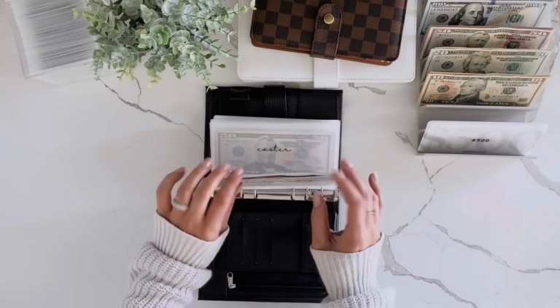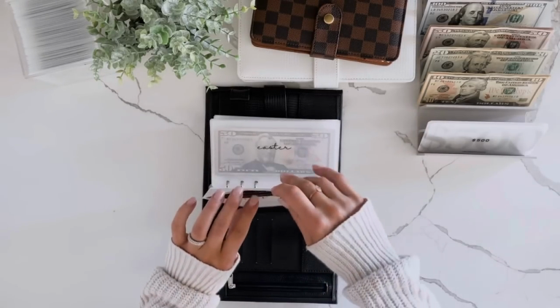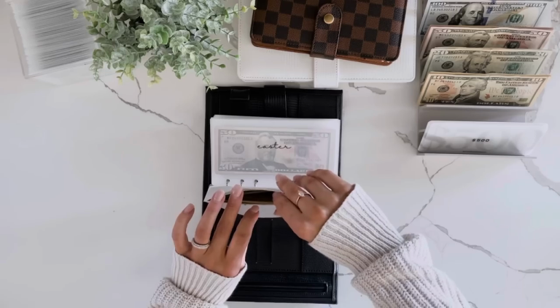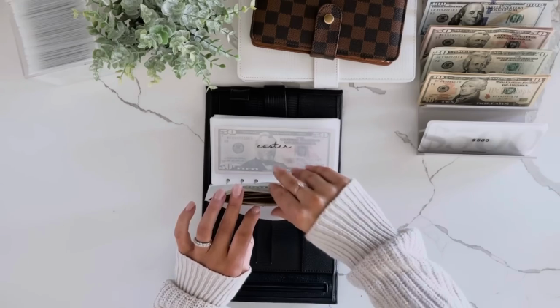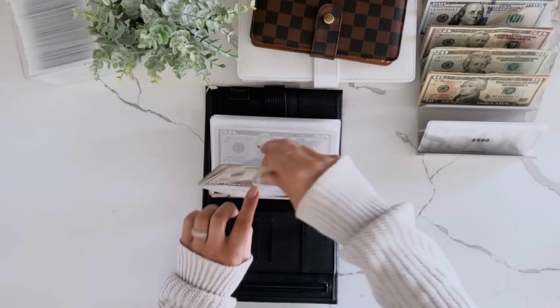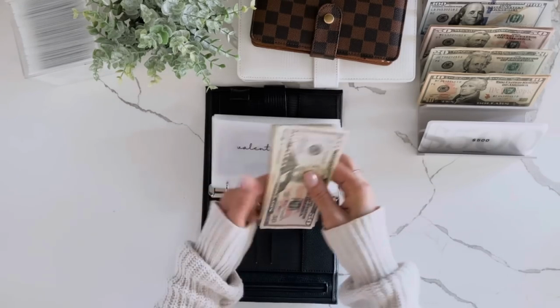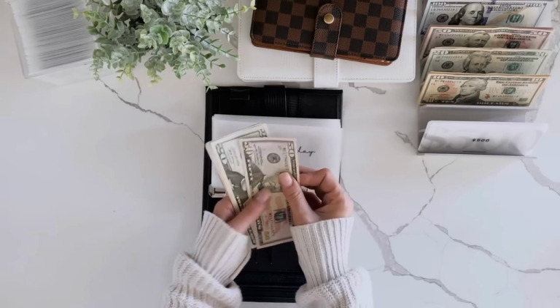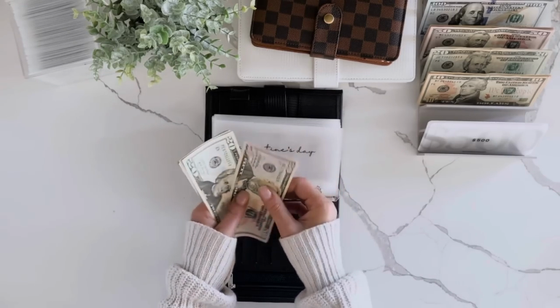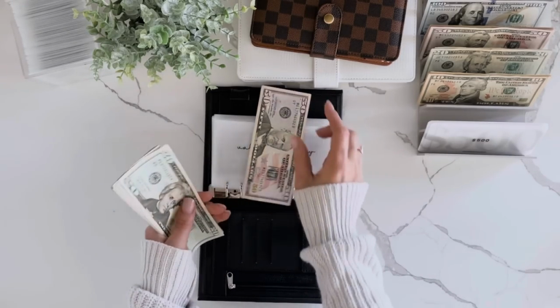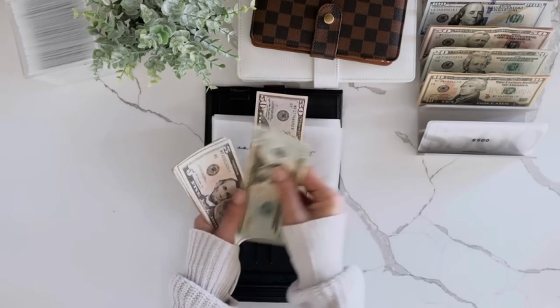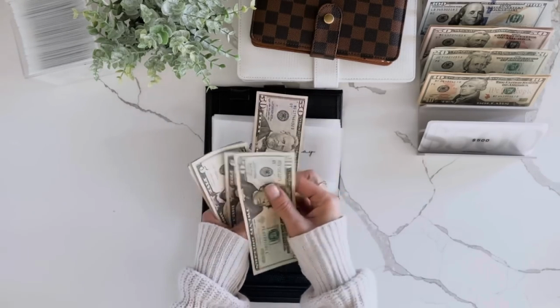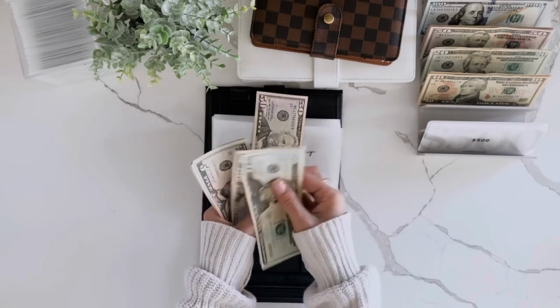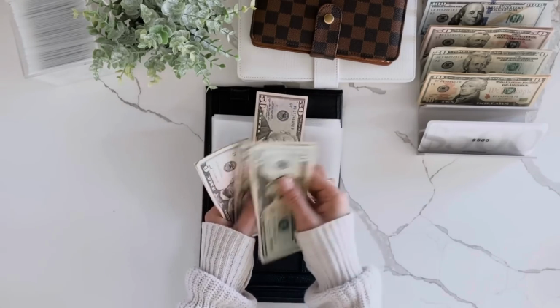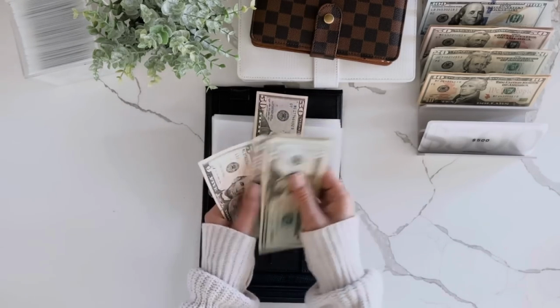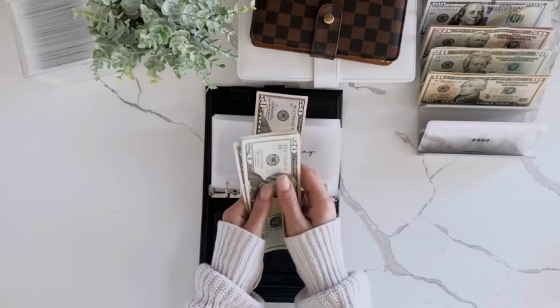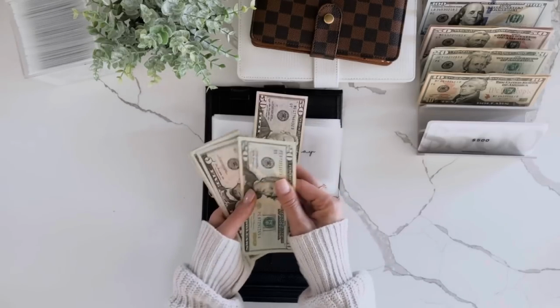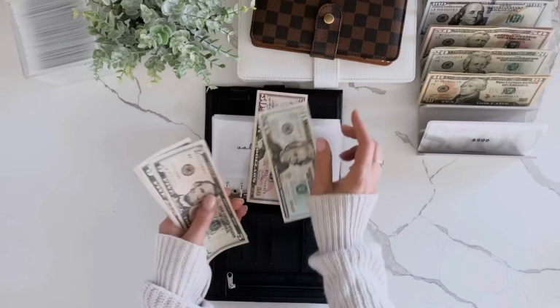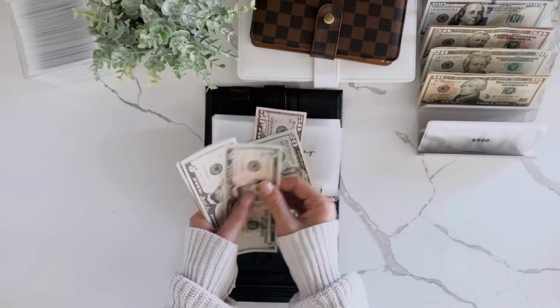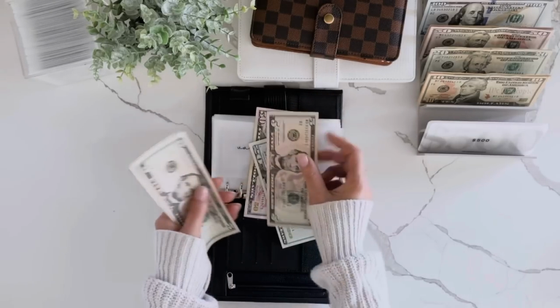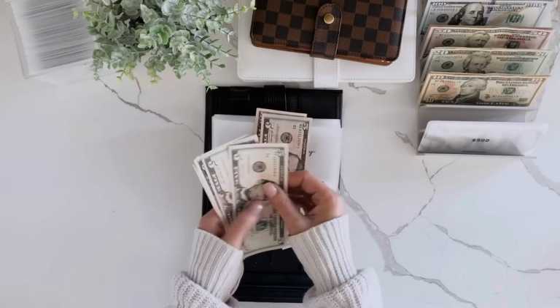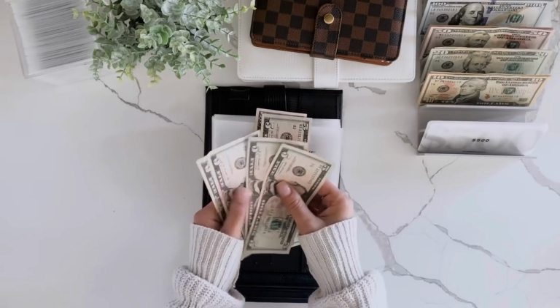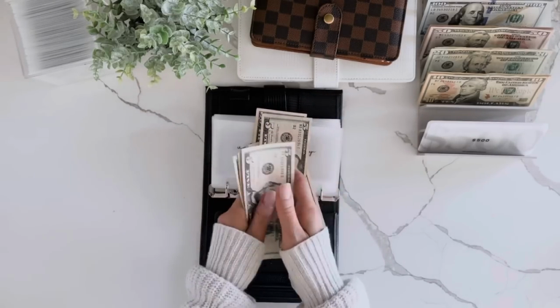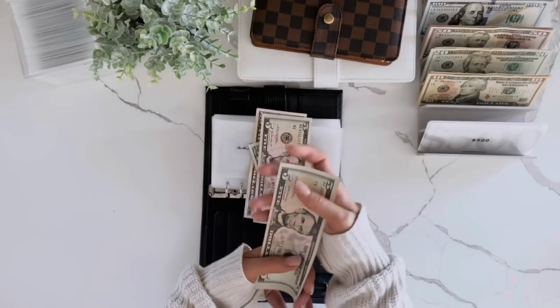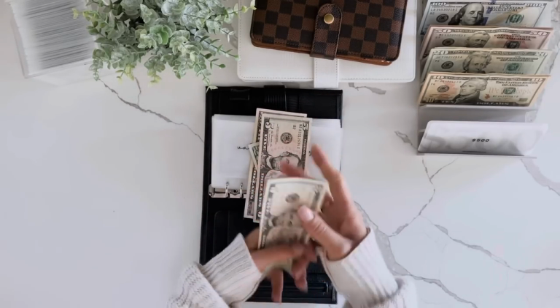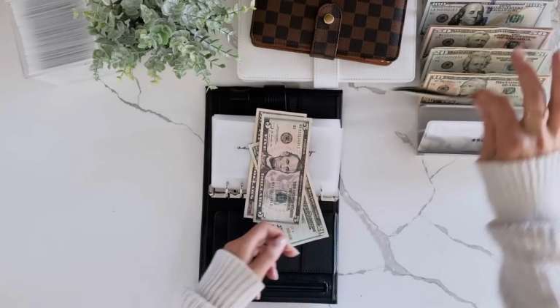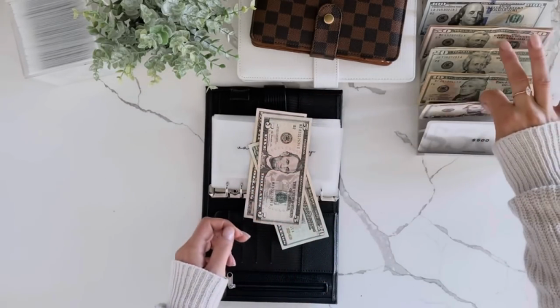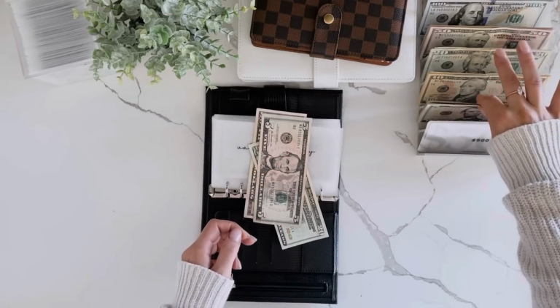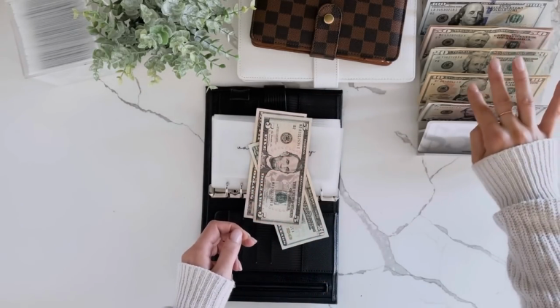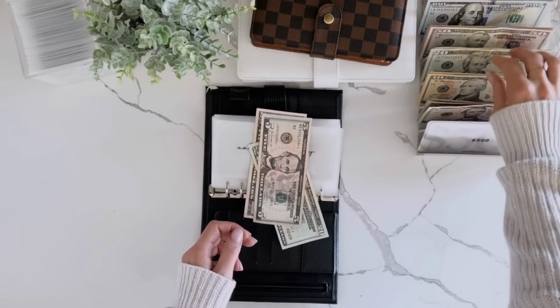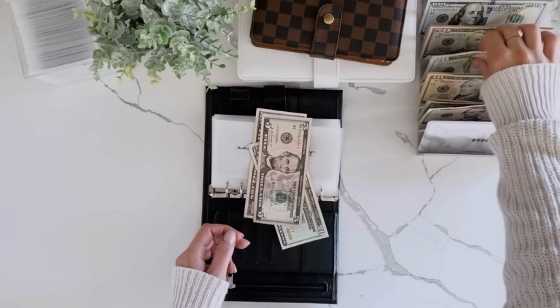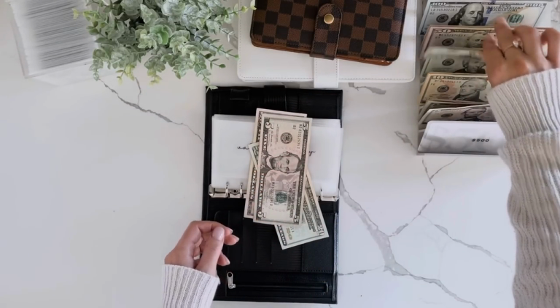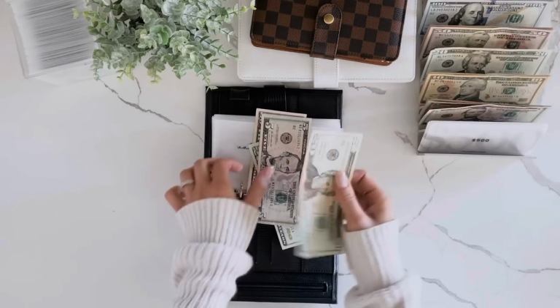Let's start with Valentine's Day. So we have 50... 45. I'm going to exchange these fives for a 20.